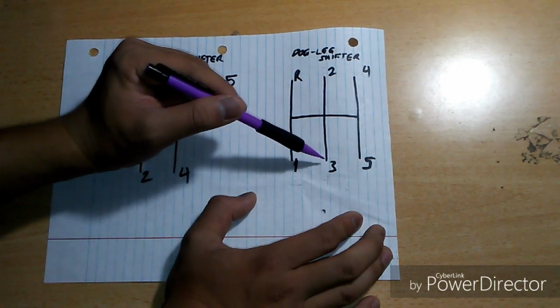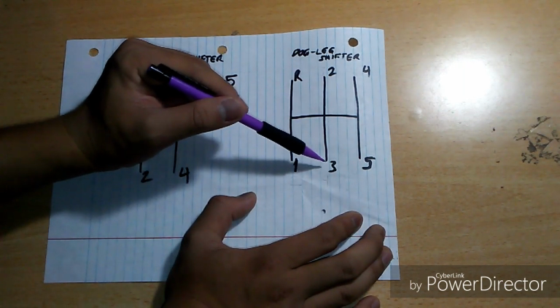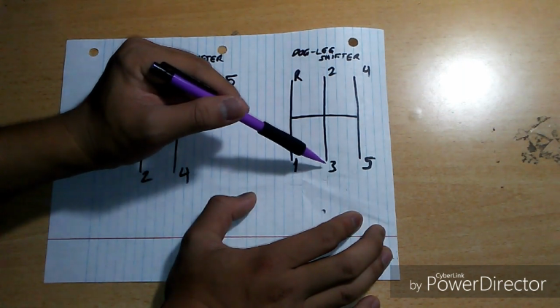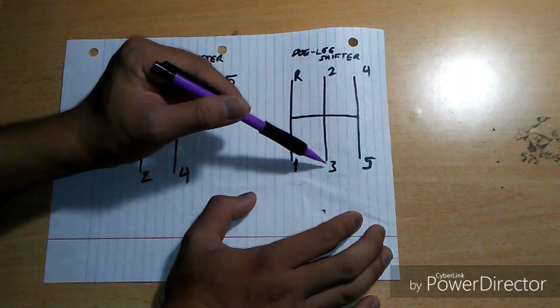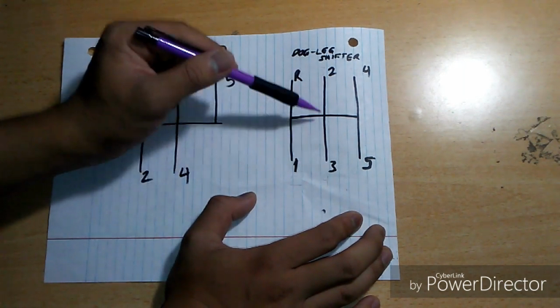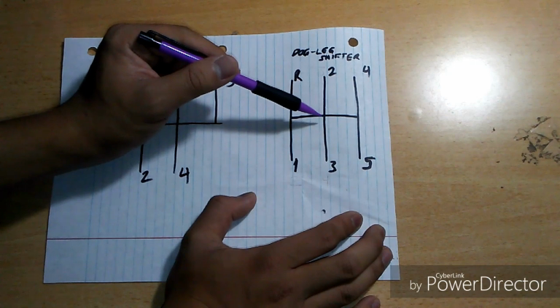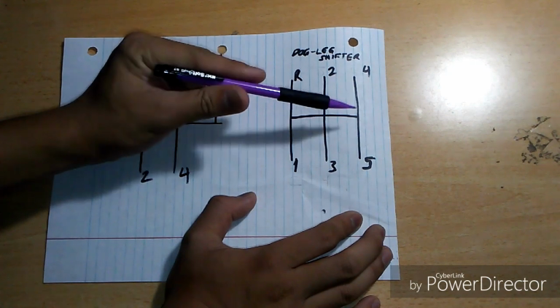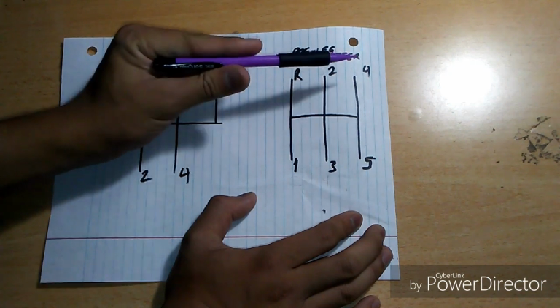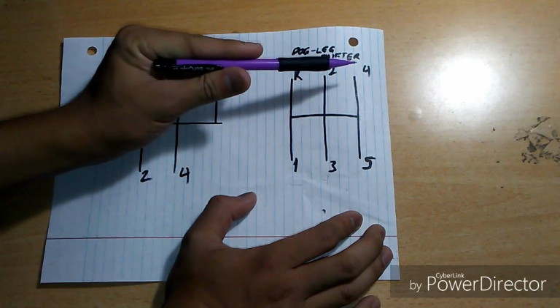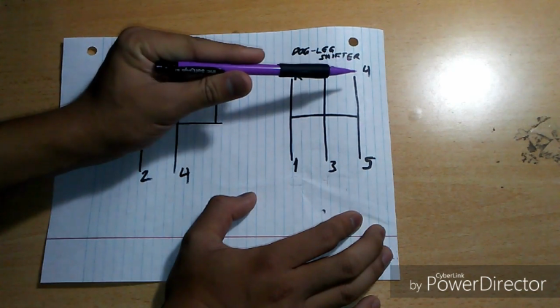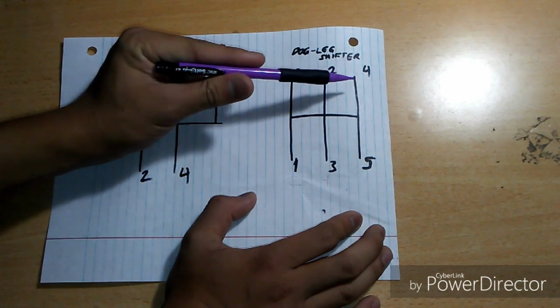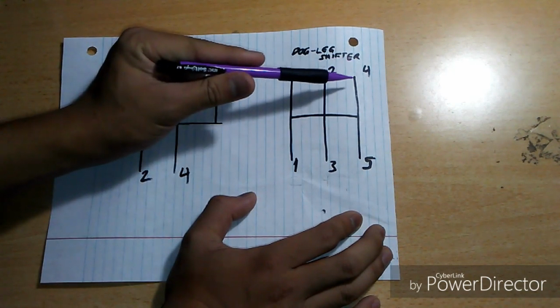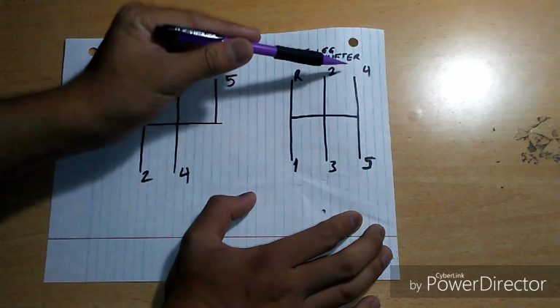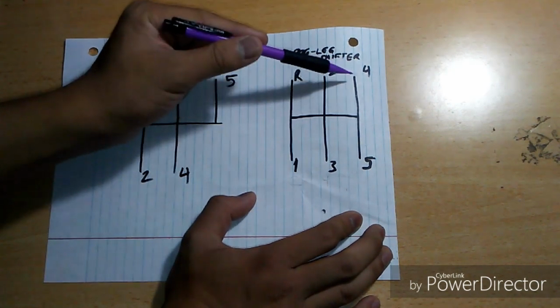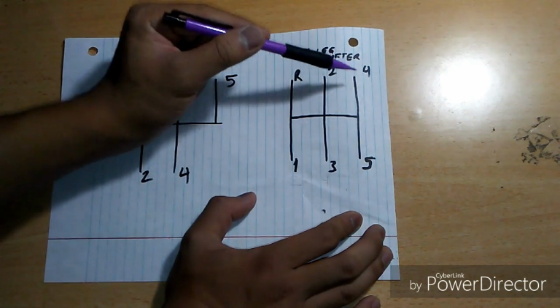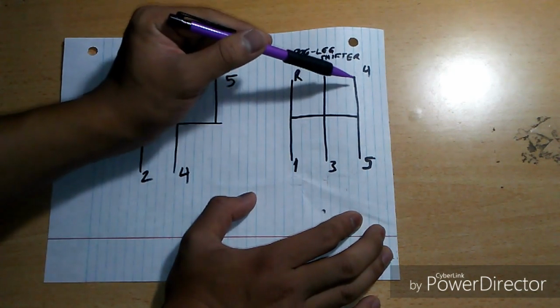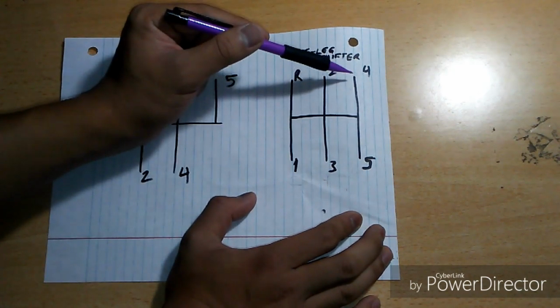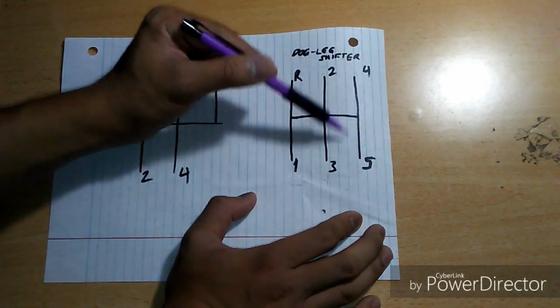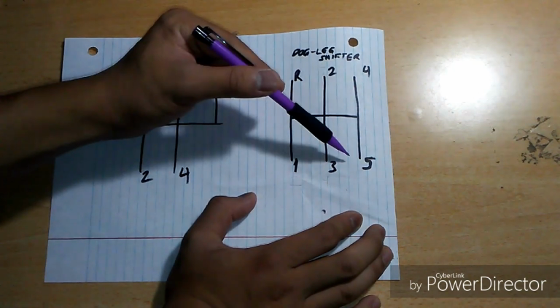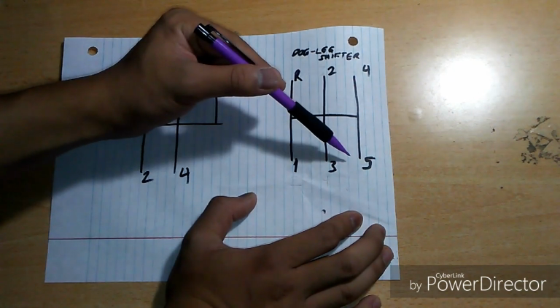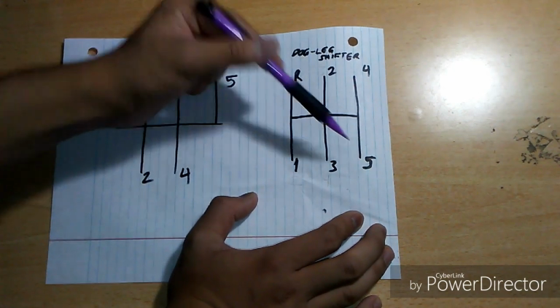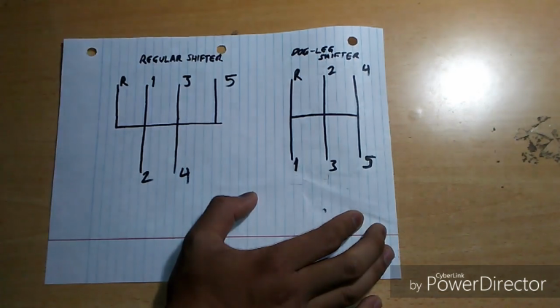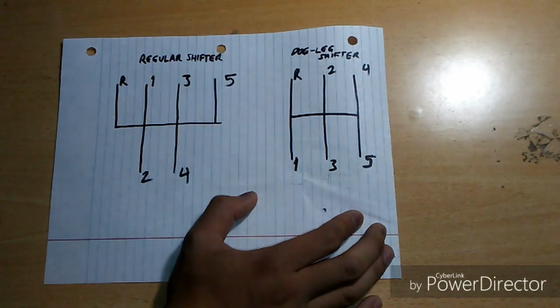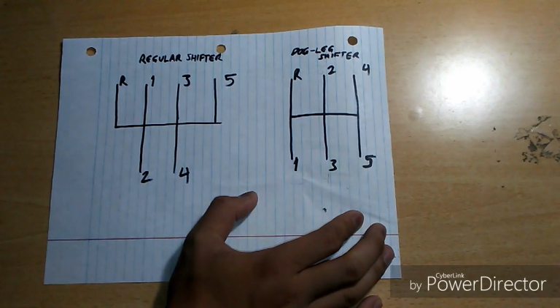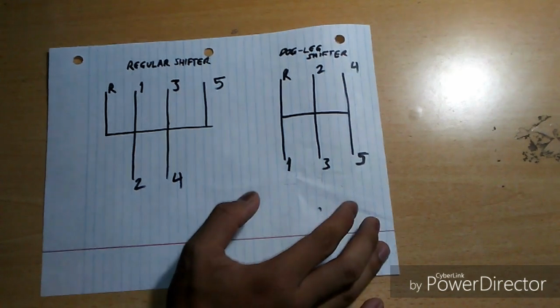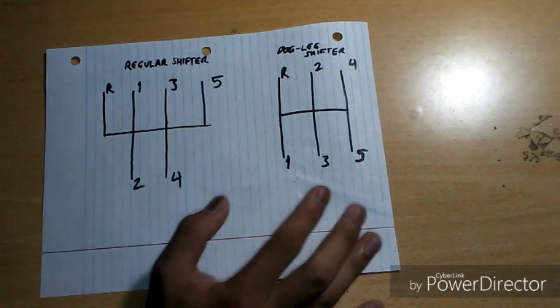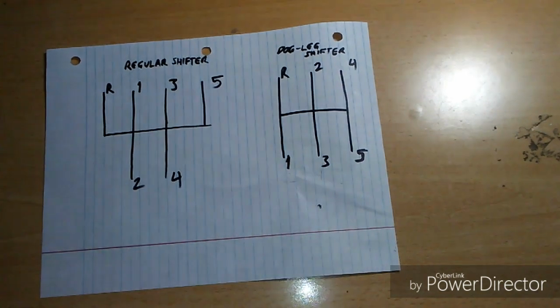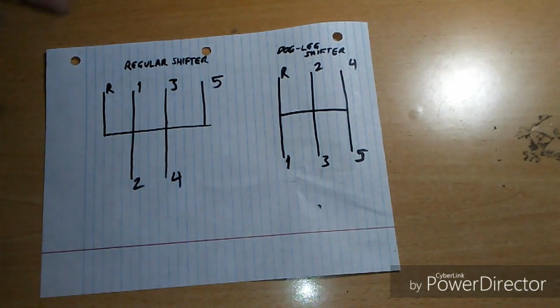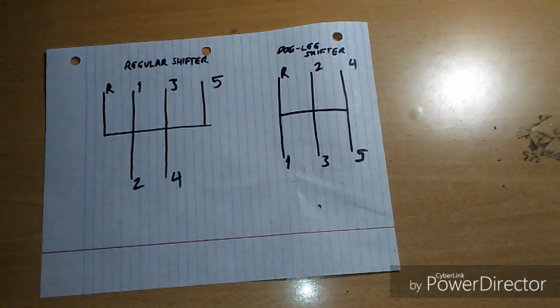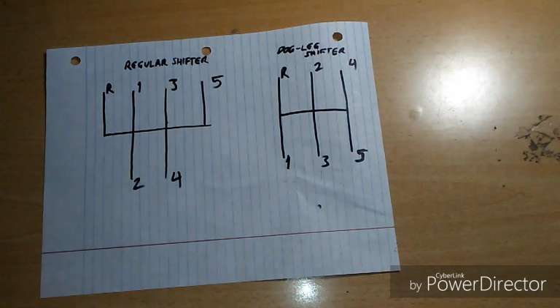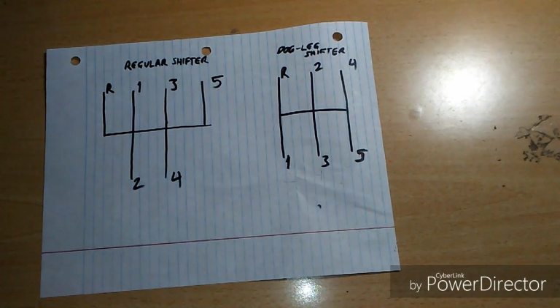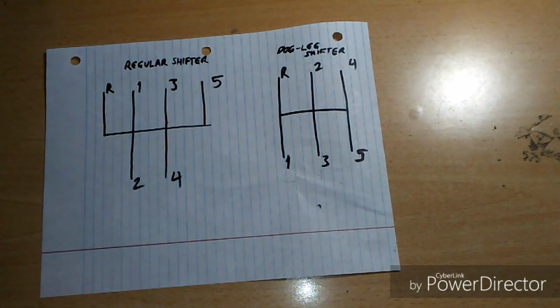To go from third to fourth, you go up, right, then up. You're in fourth gear. Now to go from fourth to fifth, you go straight down. That's how you shift on a dogleg shifter.